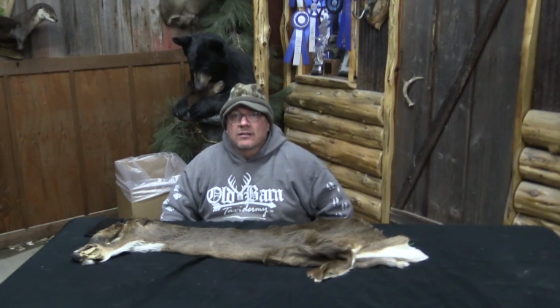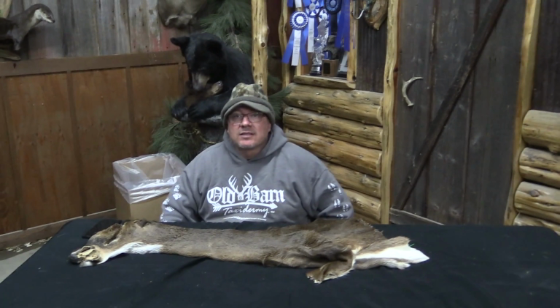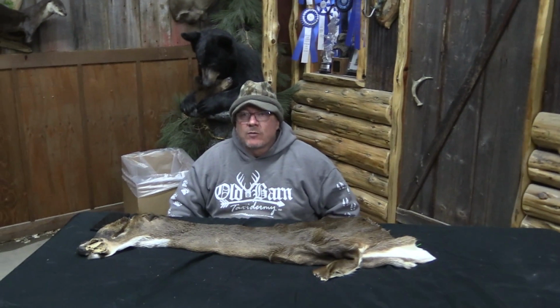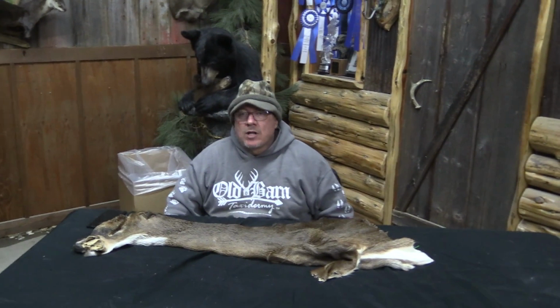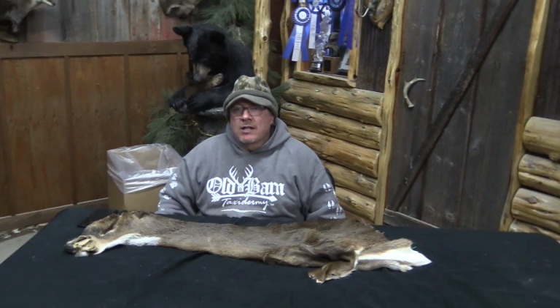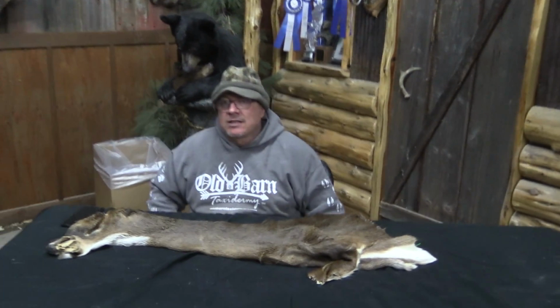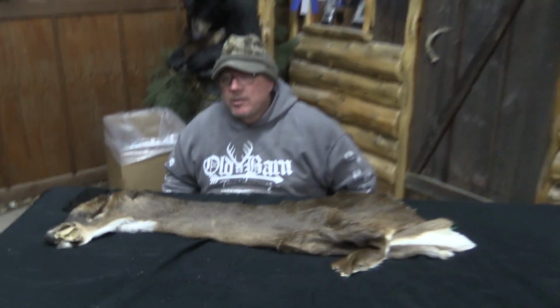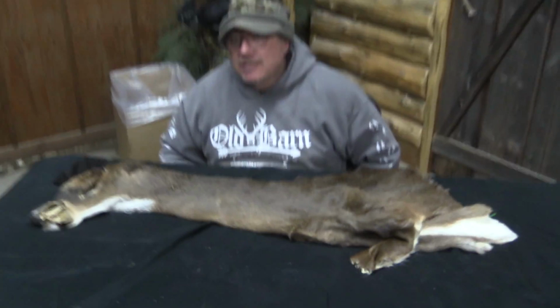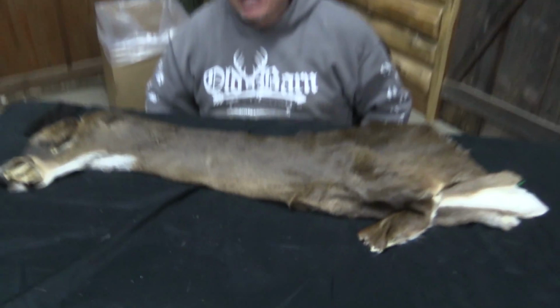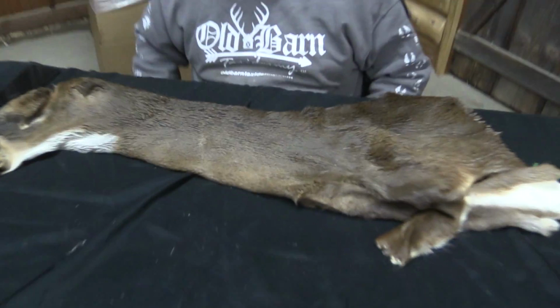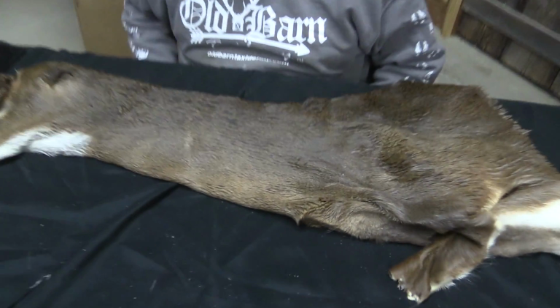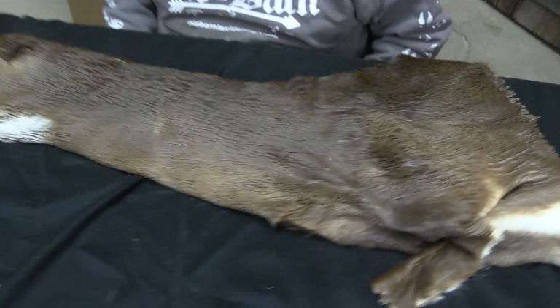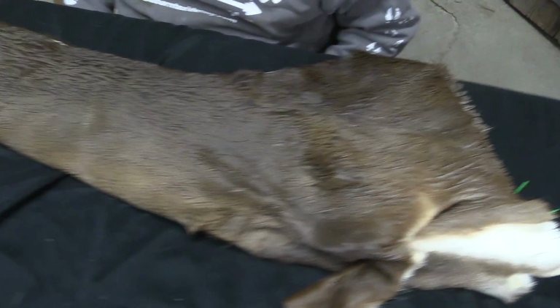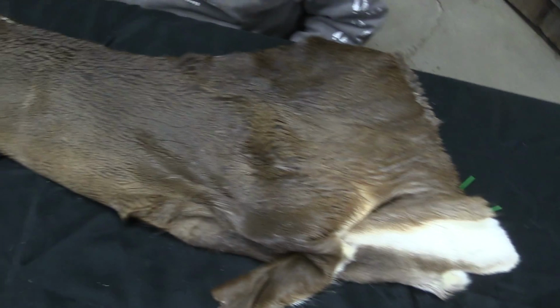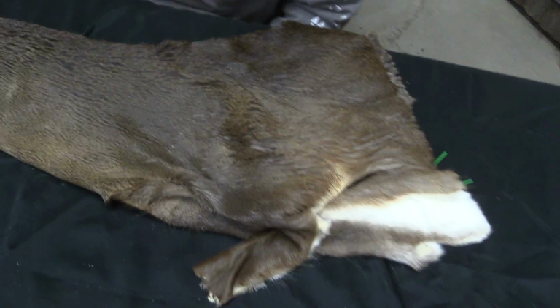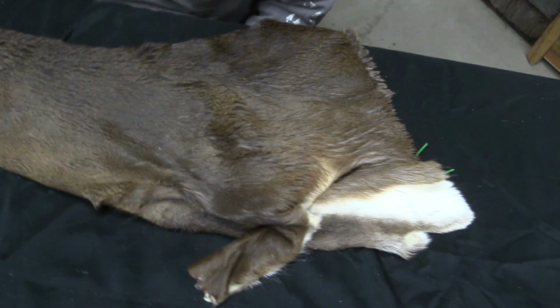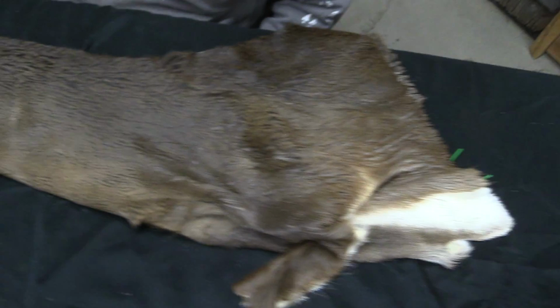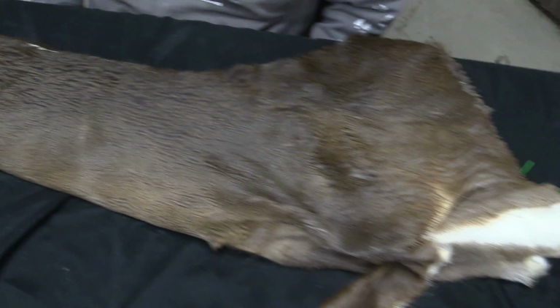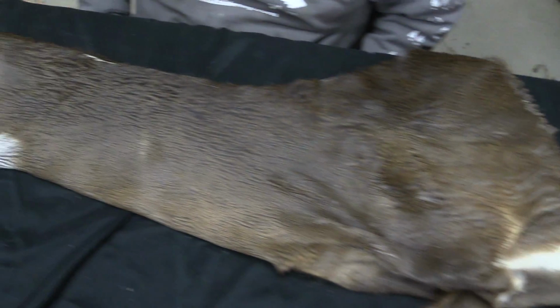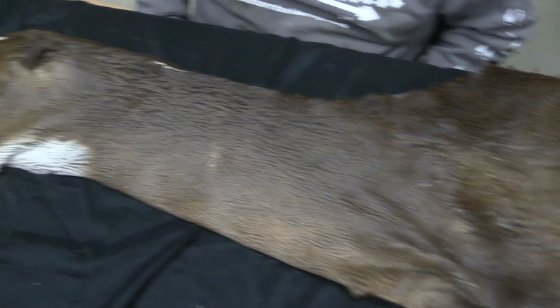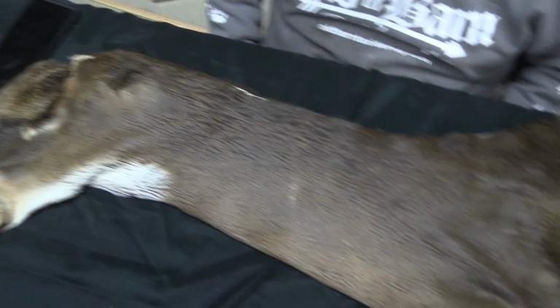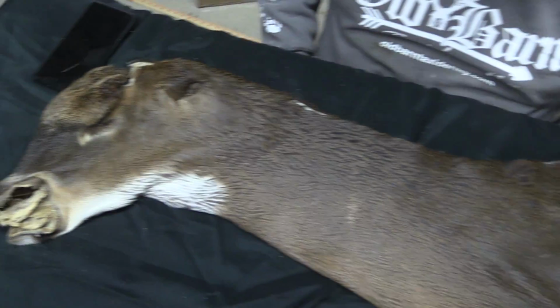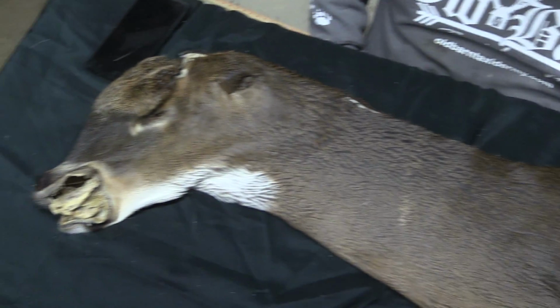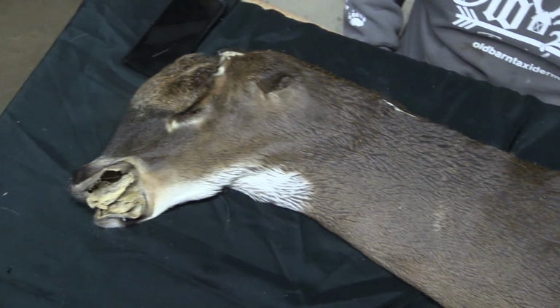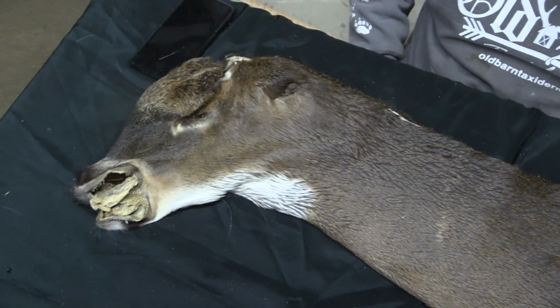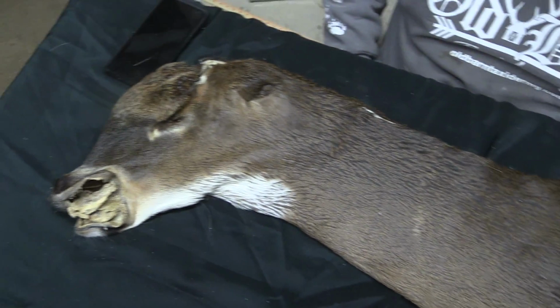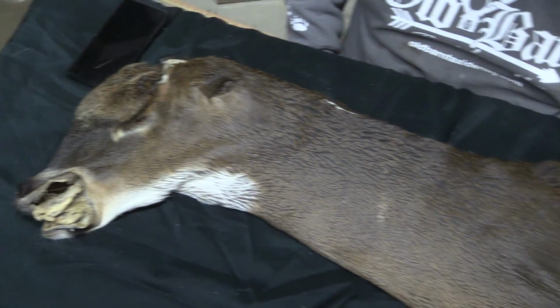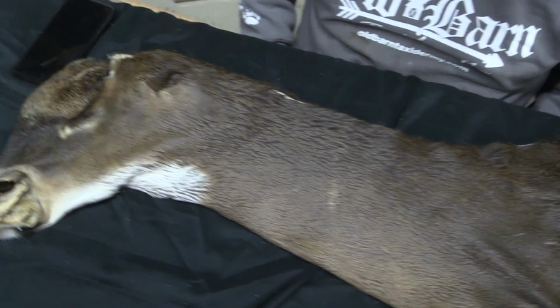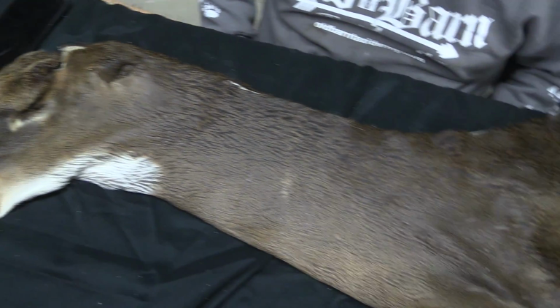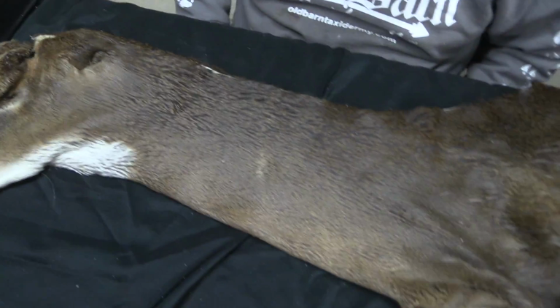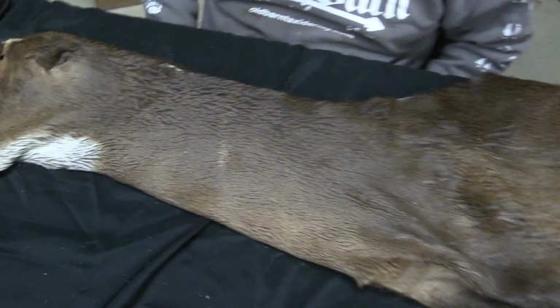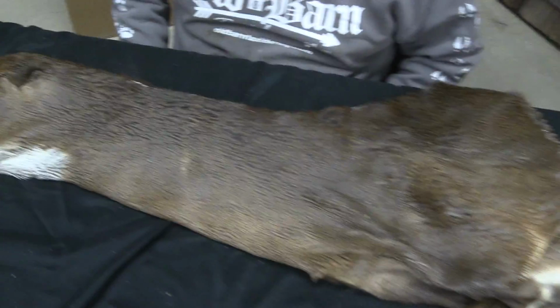This is Sam from Old Barn. We've got a Whitetail OBT 1185. This guy is approximately 7 1/4 by 19. We grade everything out, and I'm going to grade this as a Commercial Plus piece.